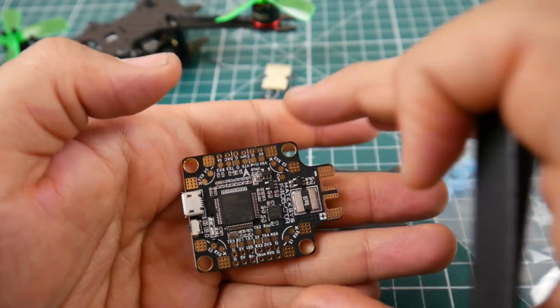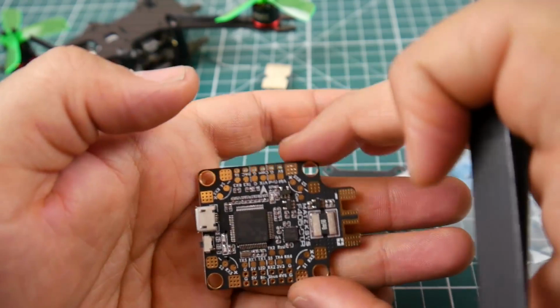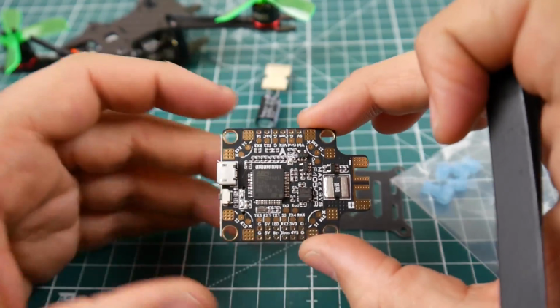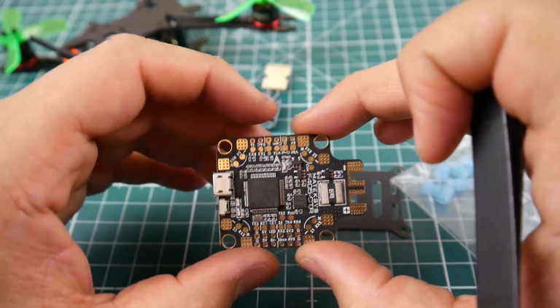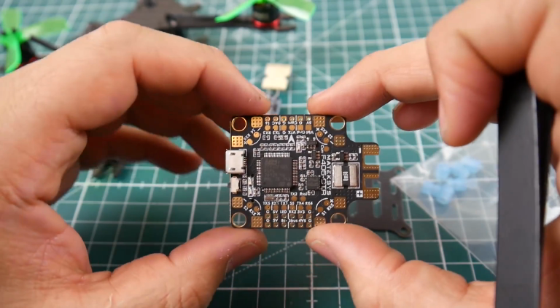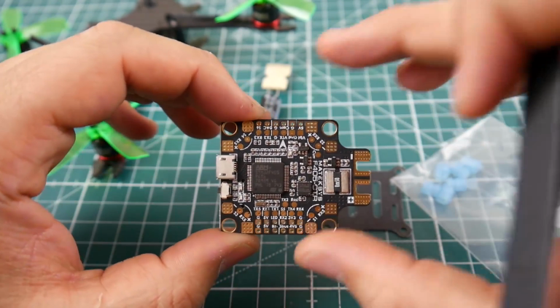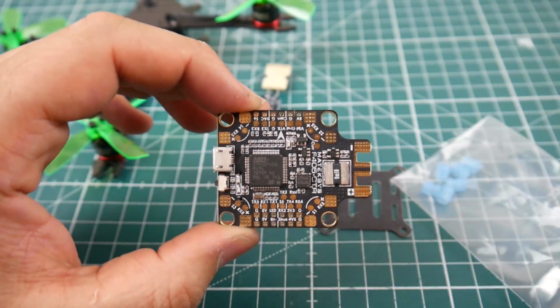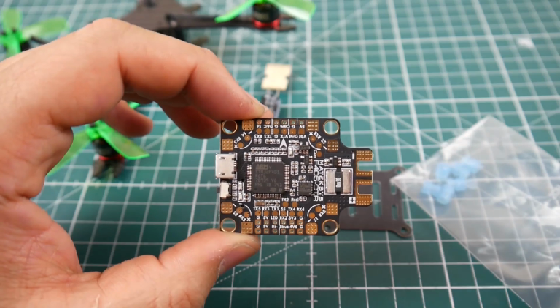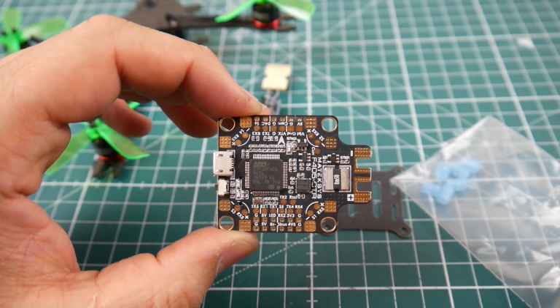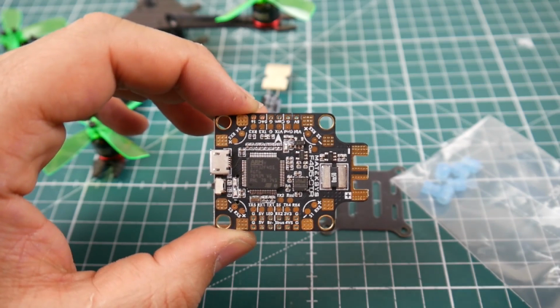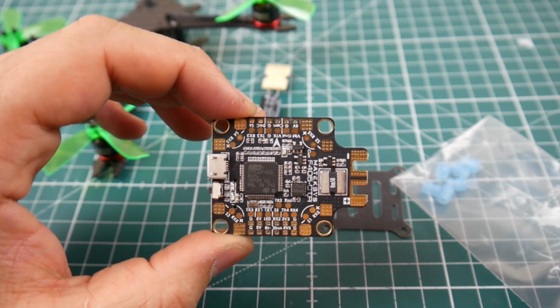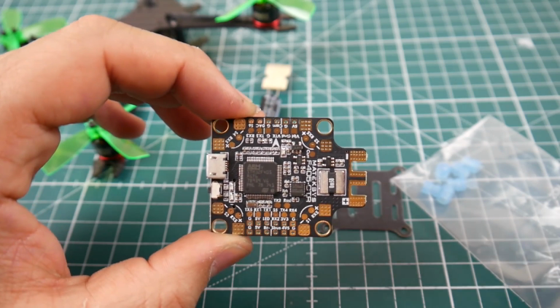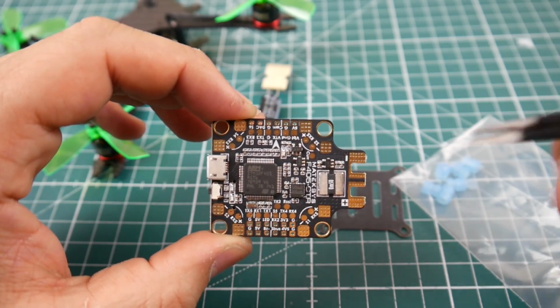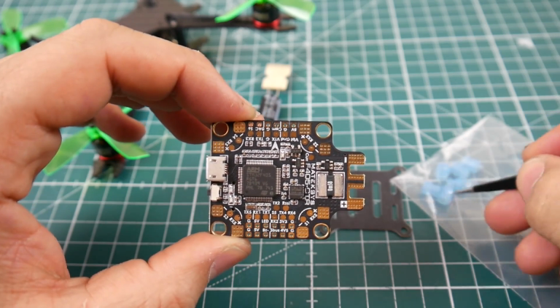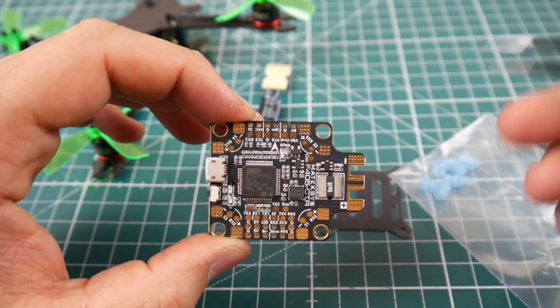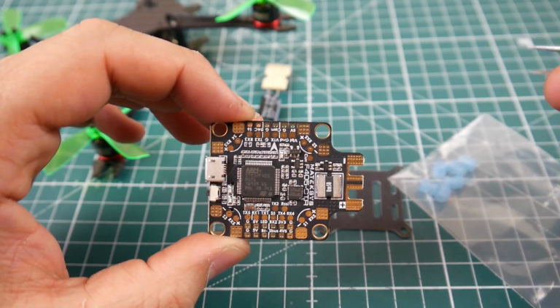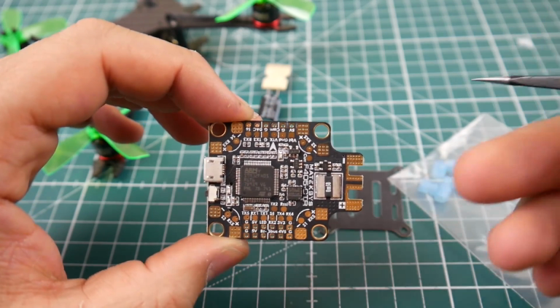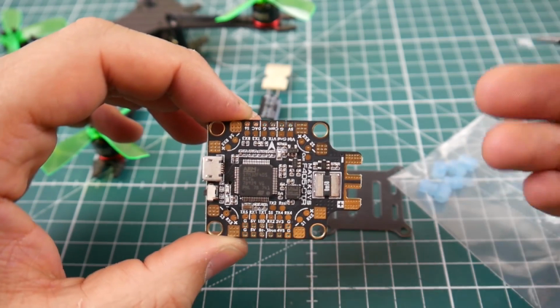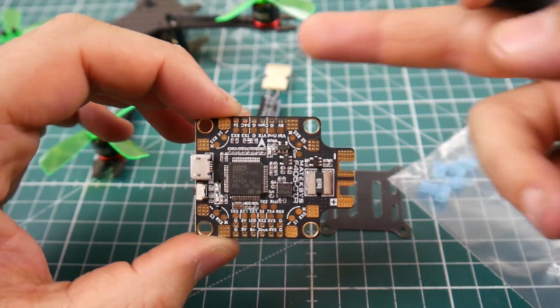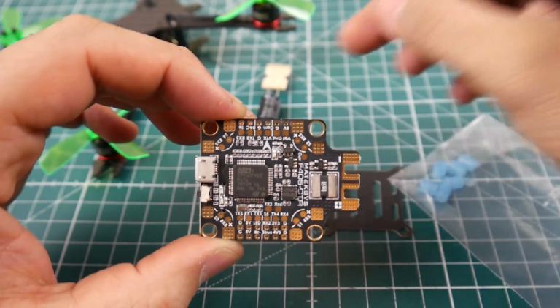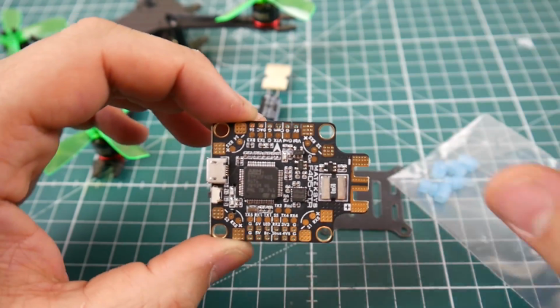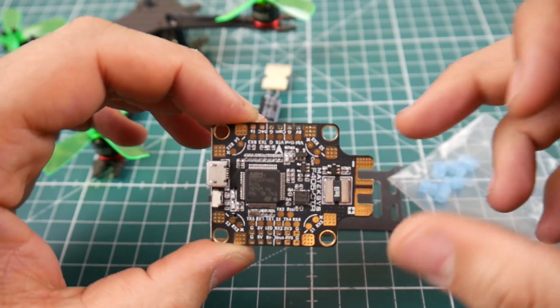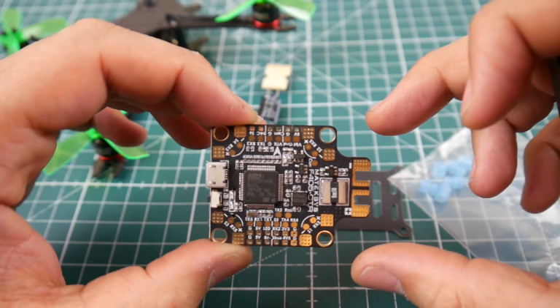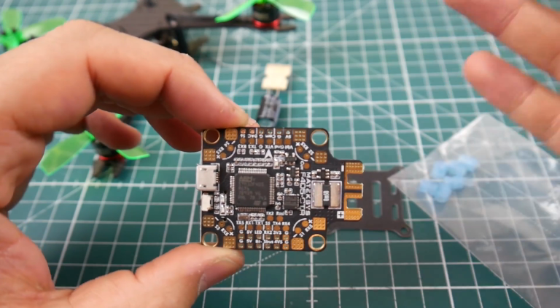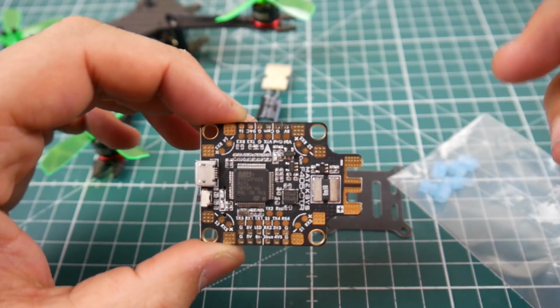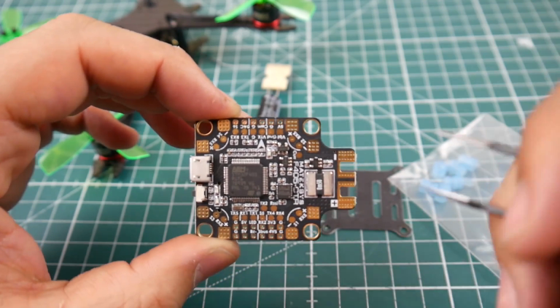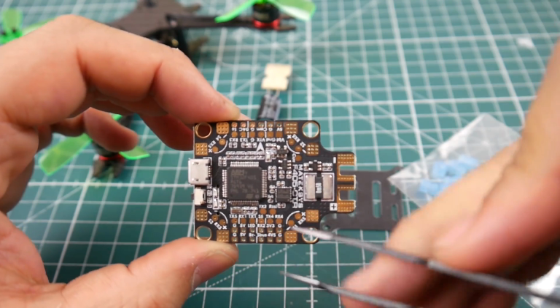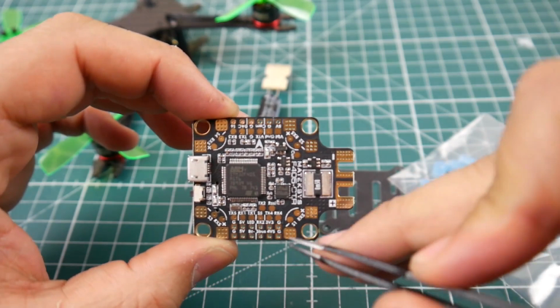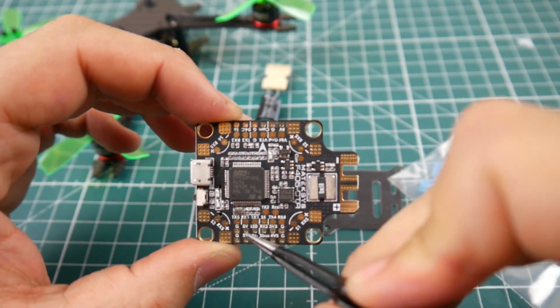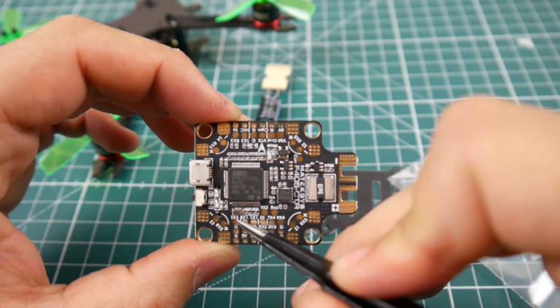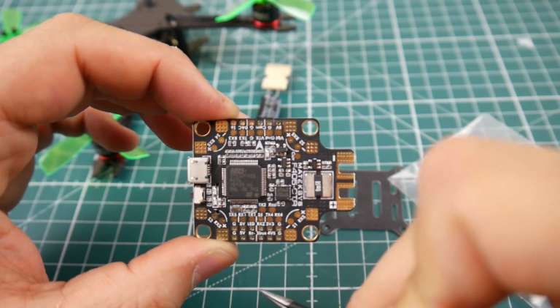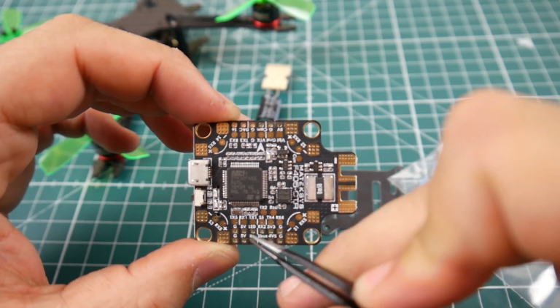They don't just give you four dampeners — they give you six. They always give you extra. They also provided a low-ESR capacitor, which is a huge plus.